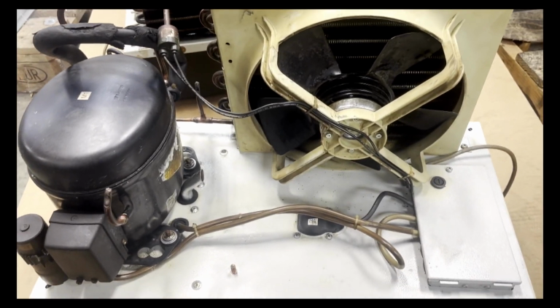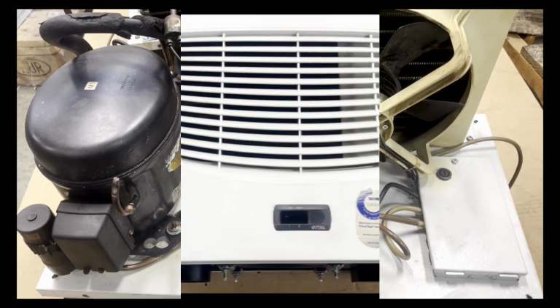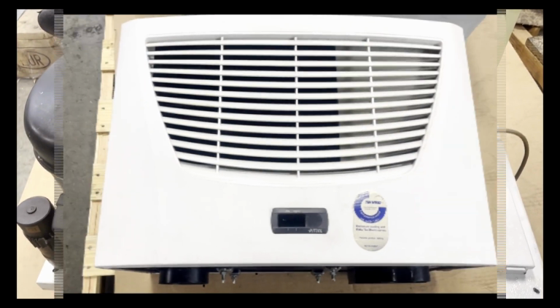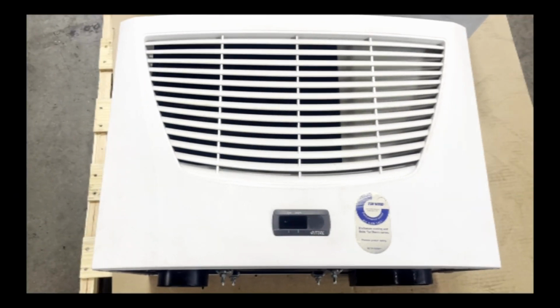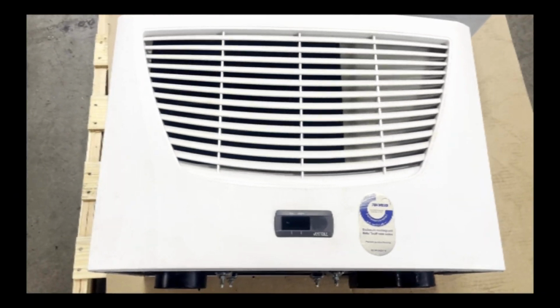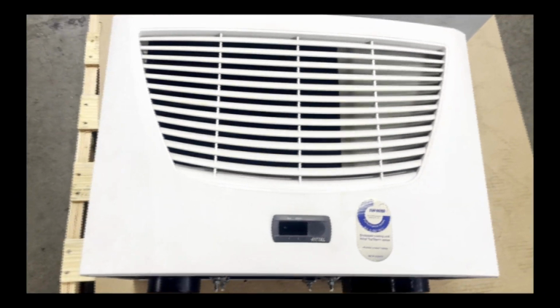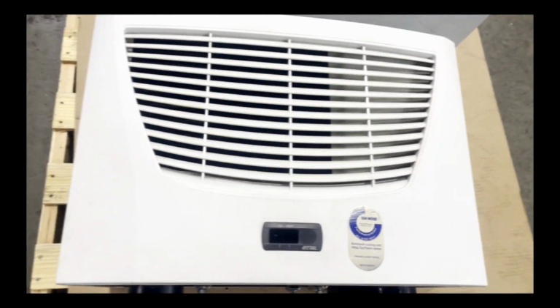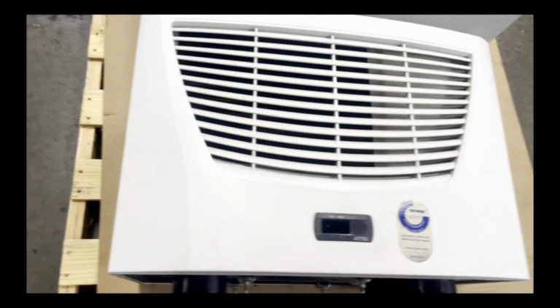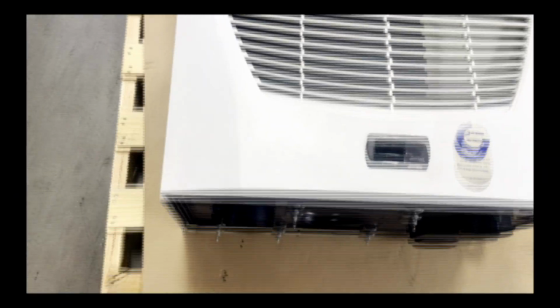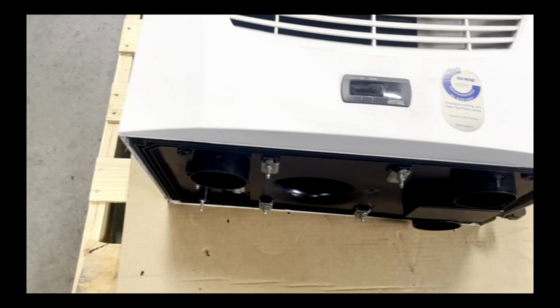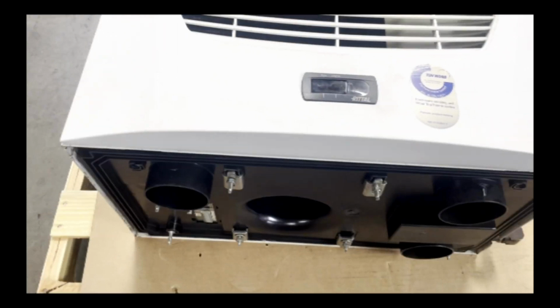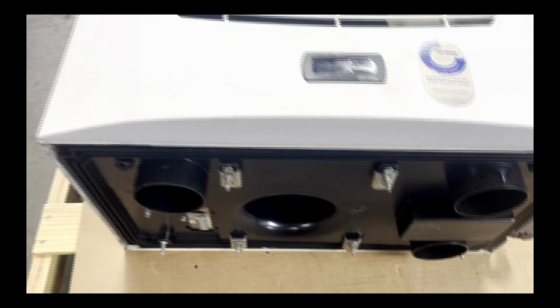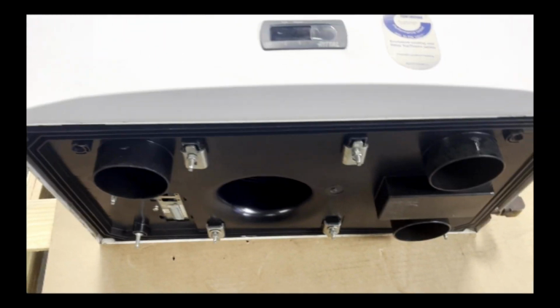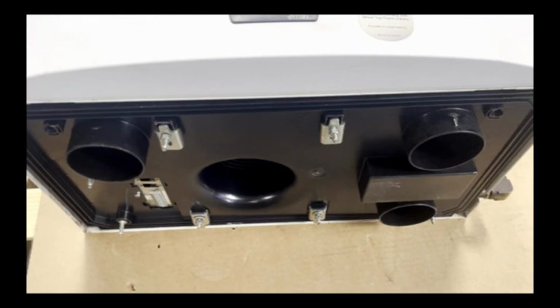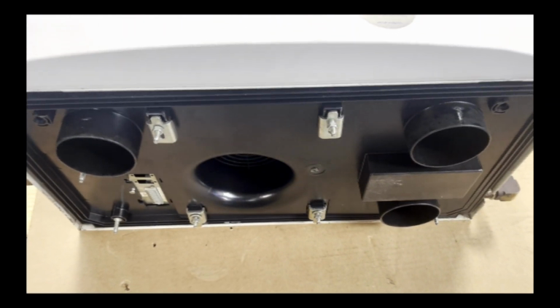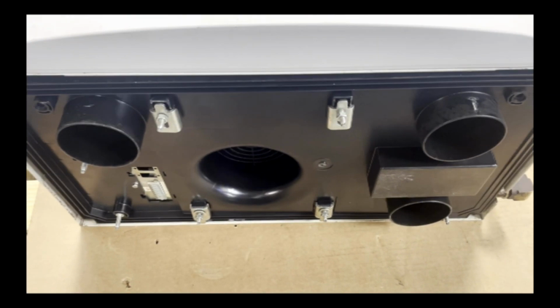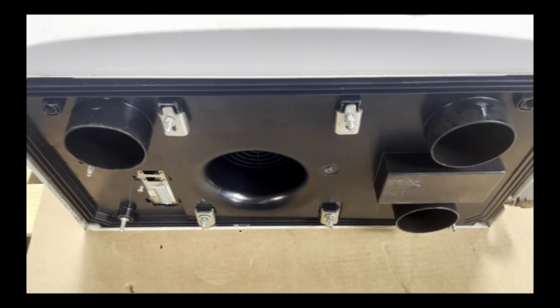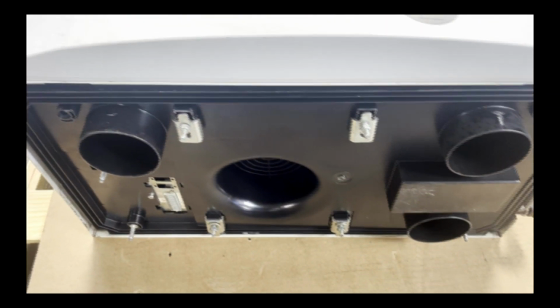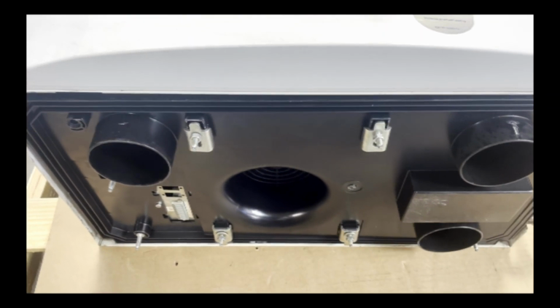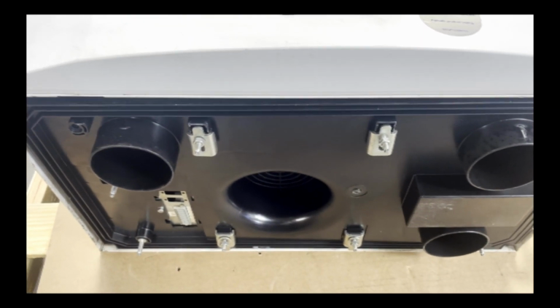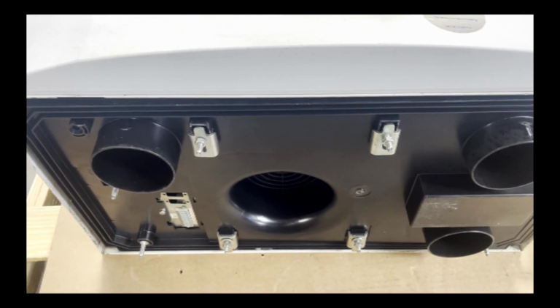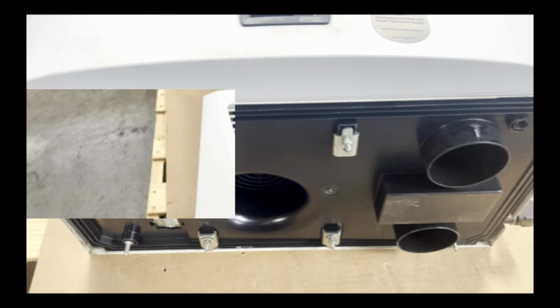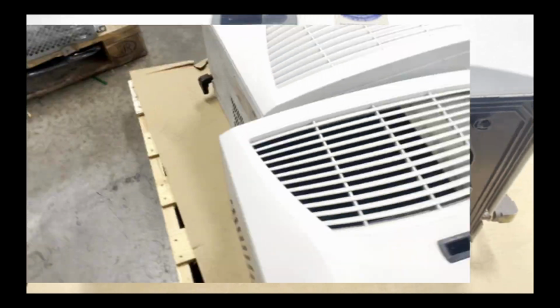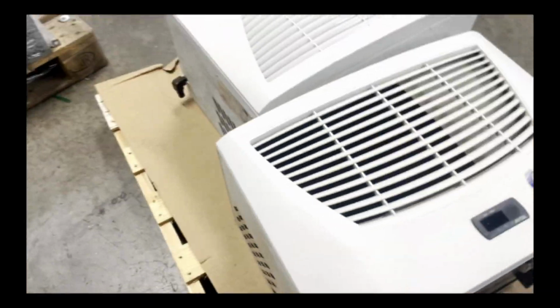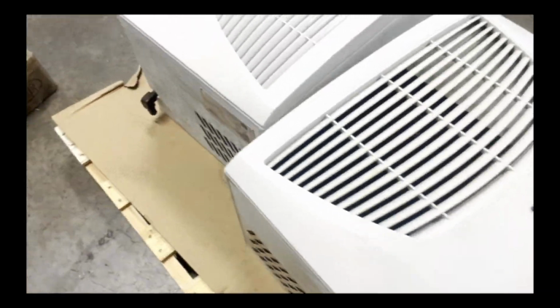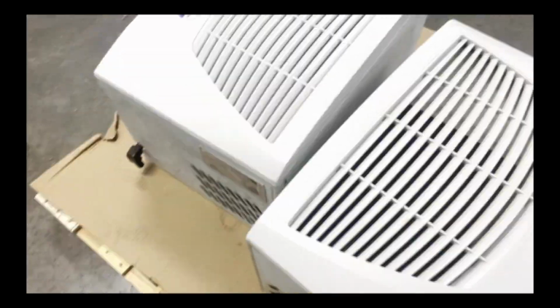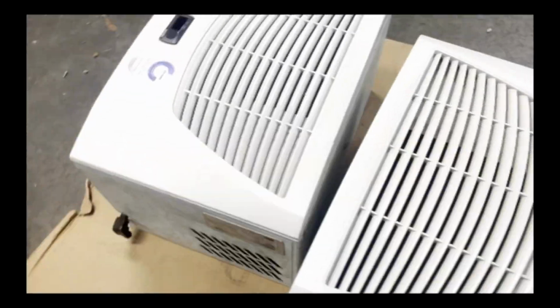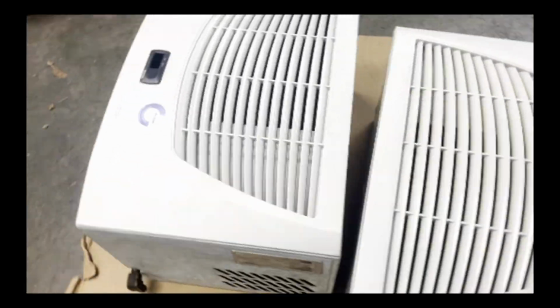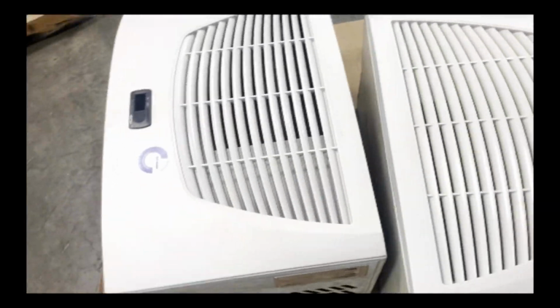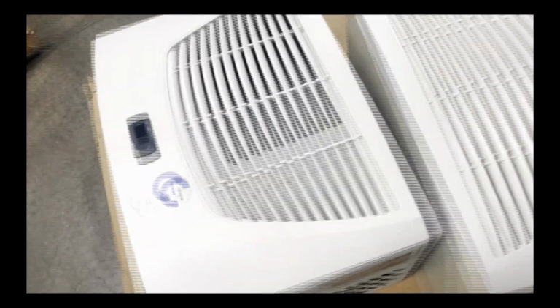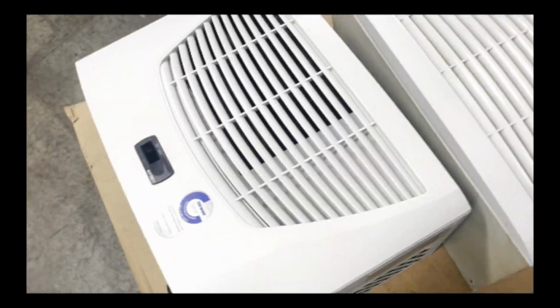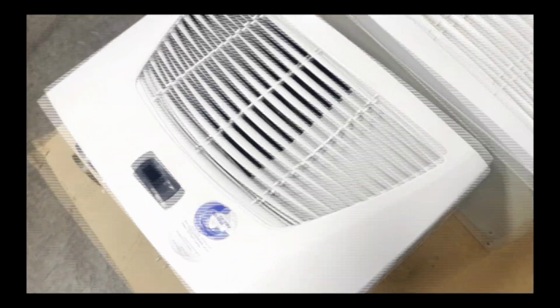Here we have cleaned the front louvers and reassembled the AC units. The mounting has been all put back in place on the bottoms, and the air conditioners are reassembled and ready to ship to the customer.